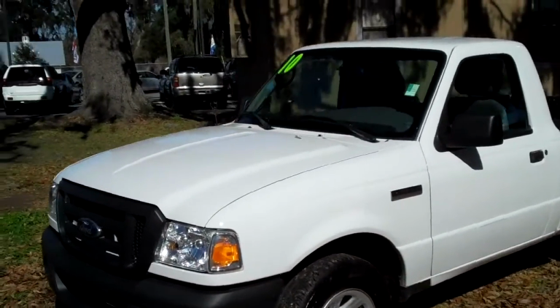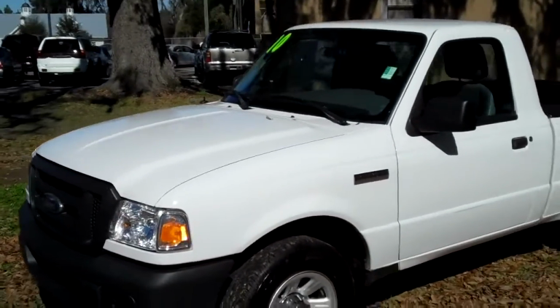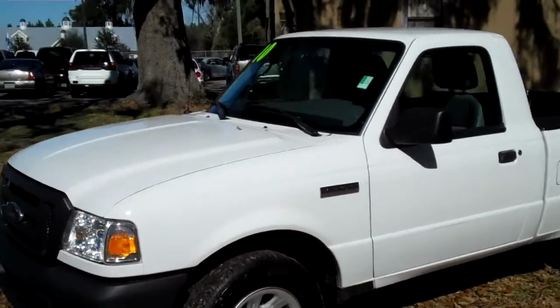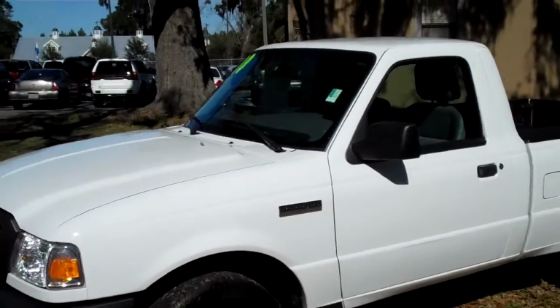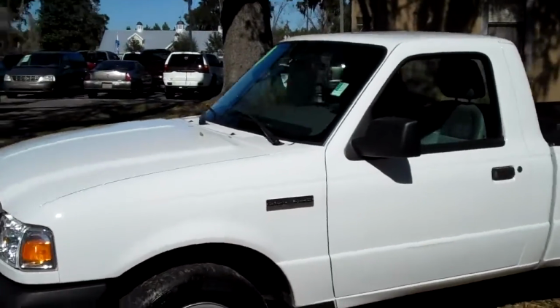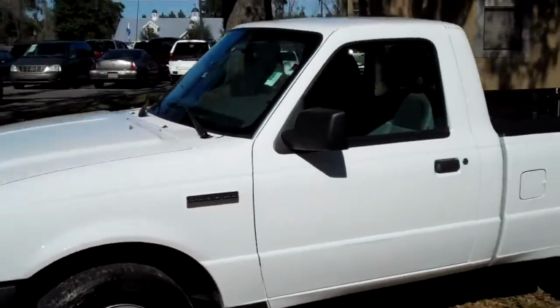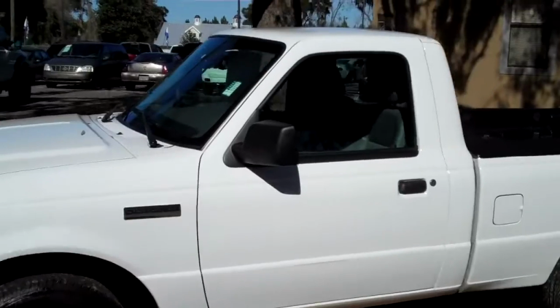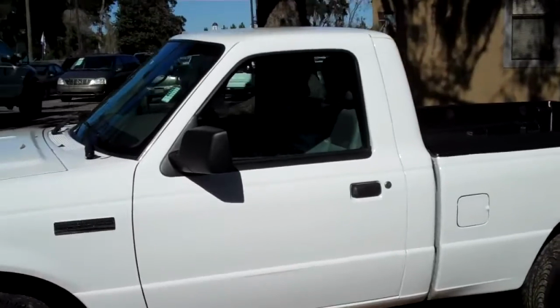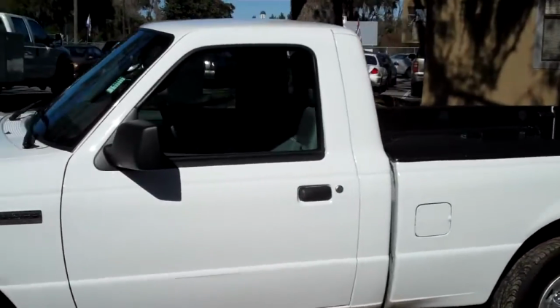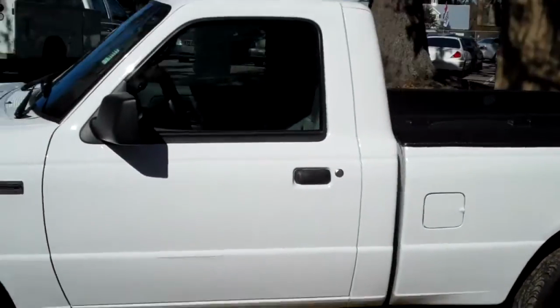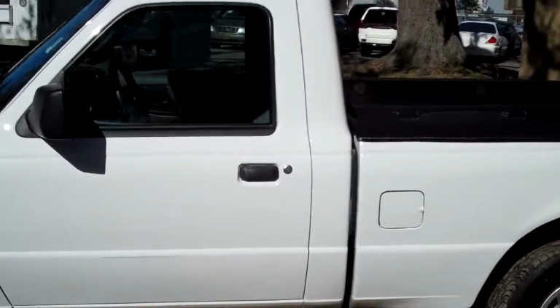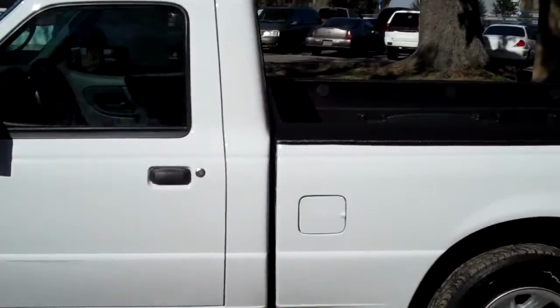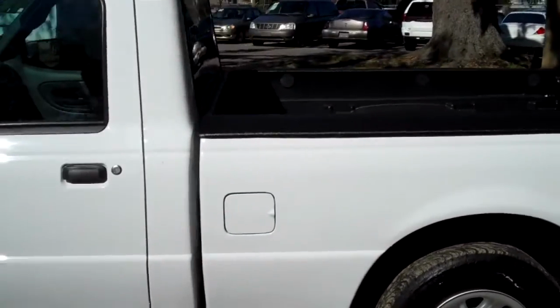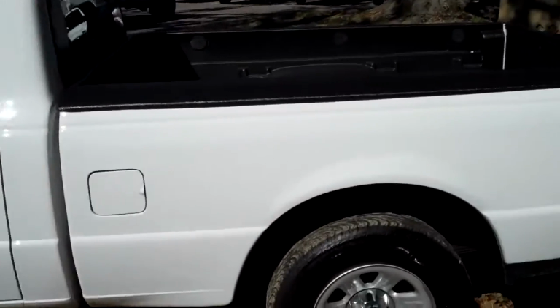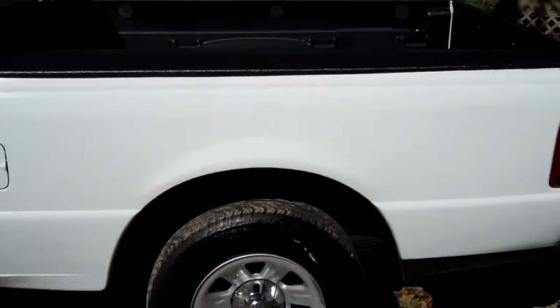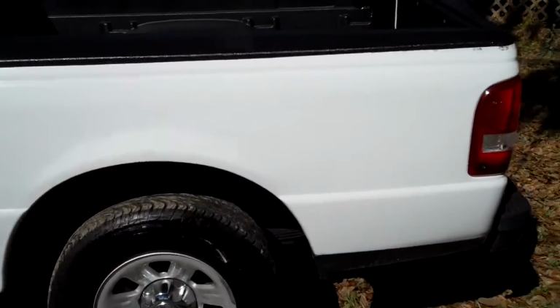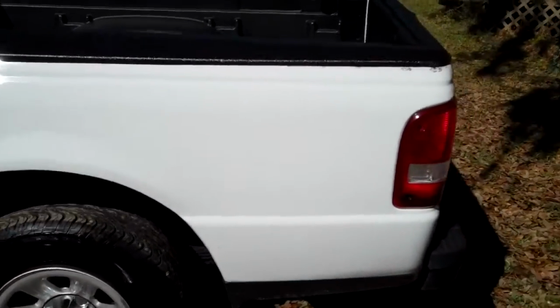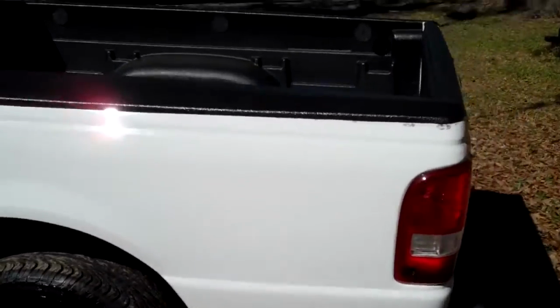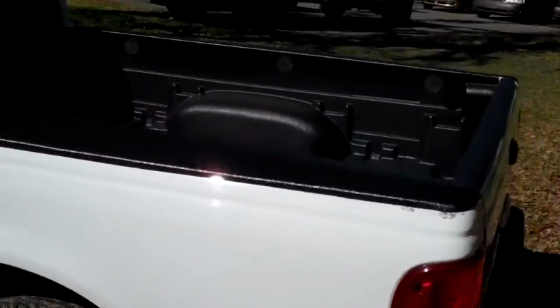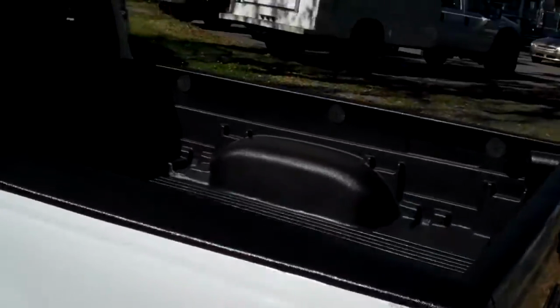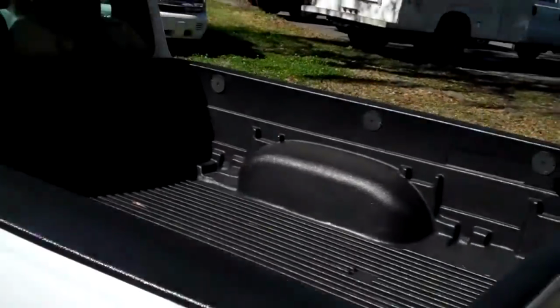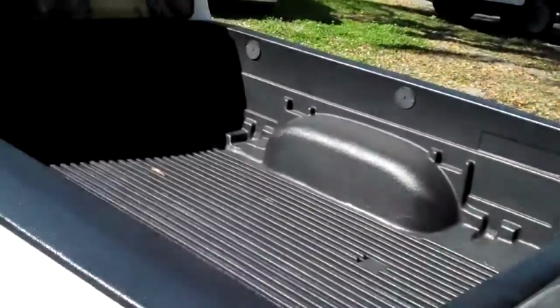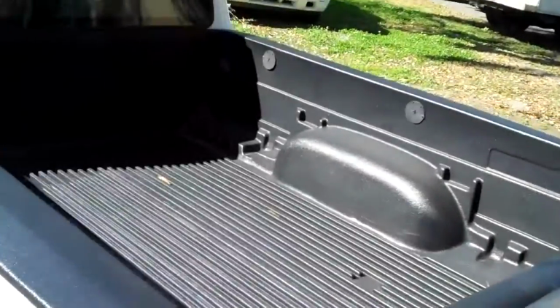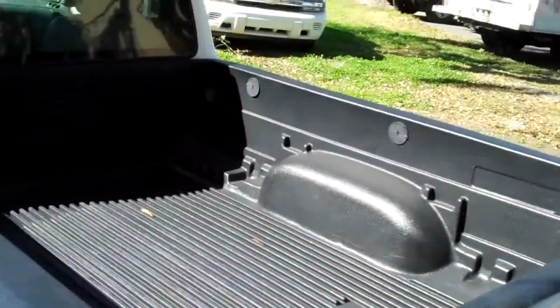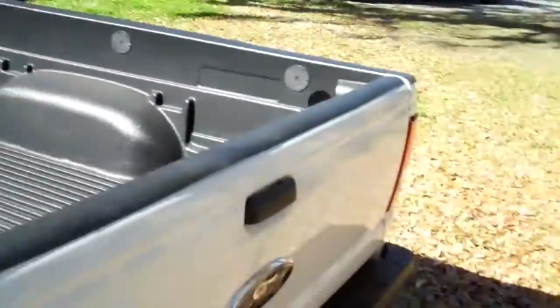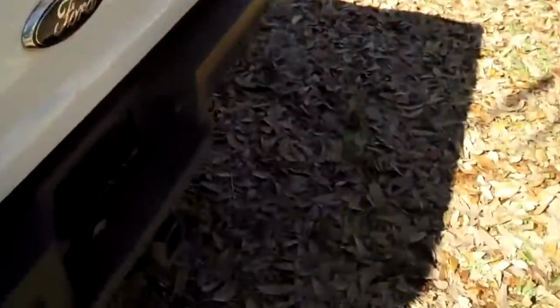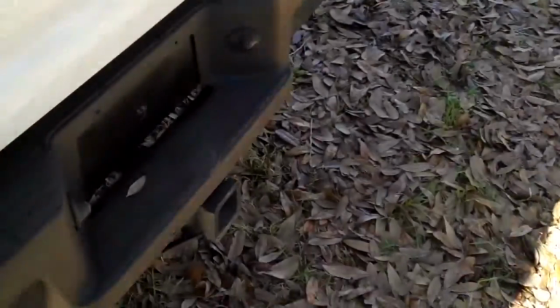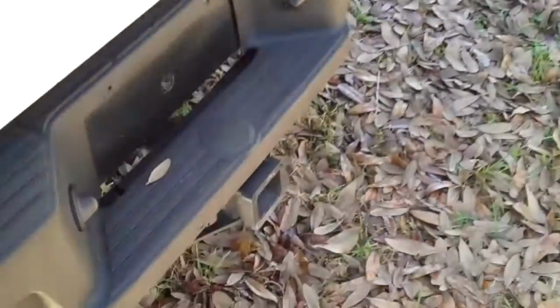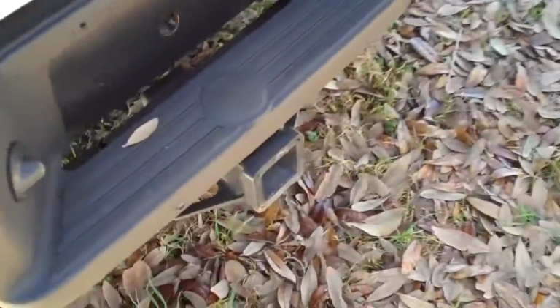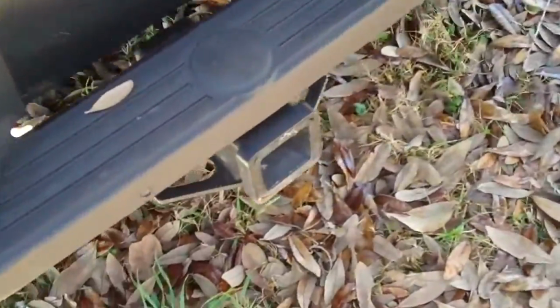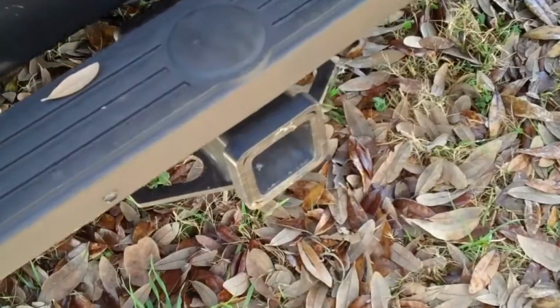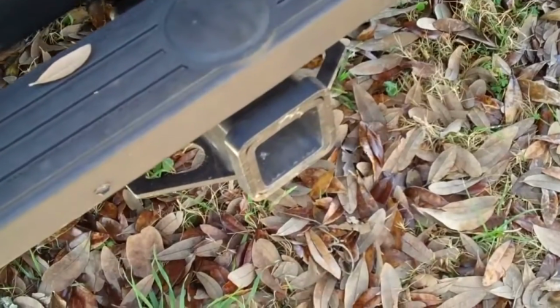Okay, we'll just take a quick look at the outside. You have a bed liner already installed and a hitch receiver.